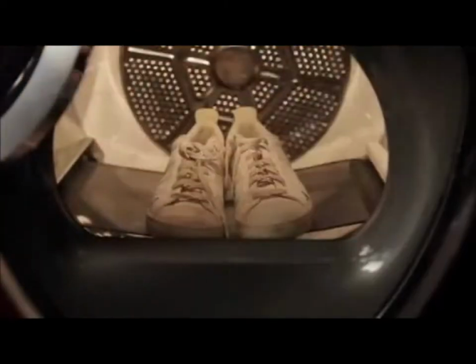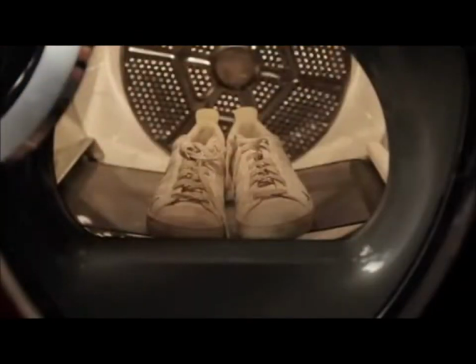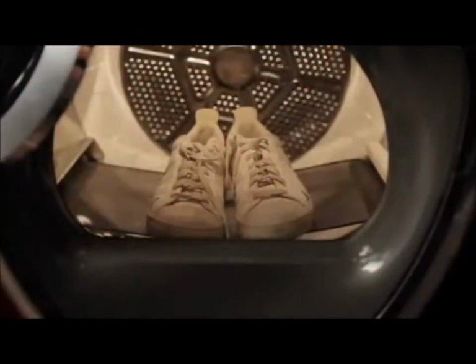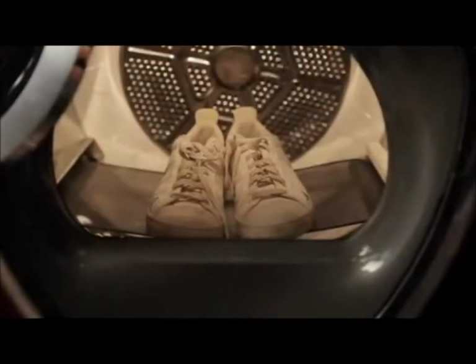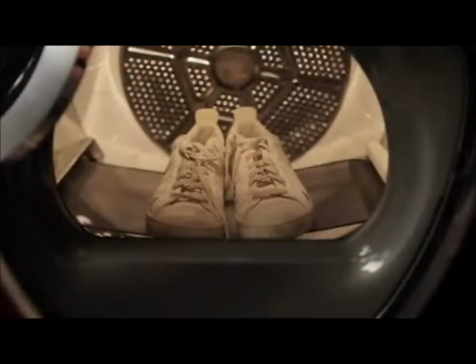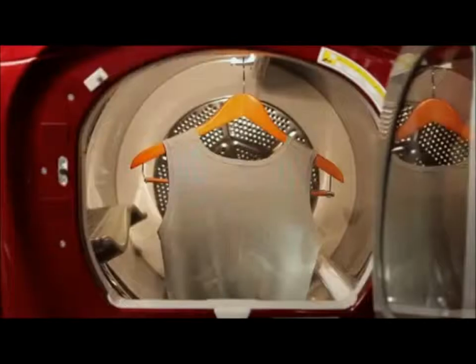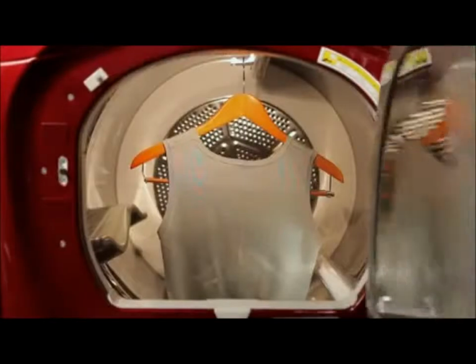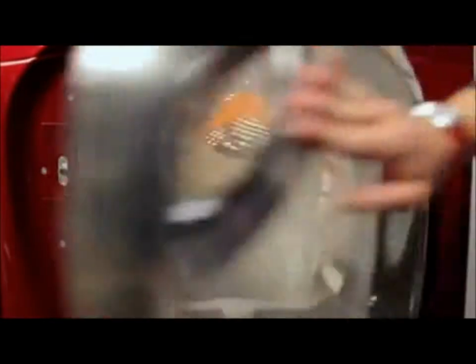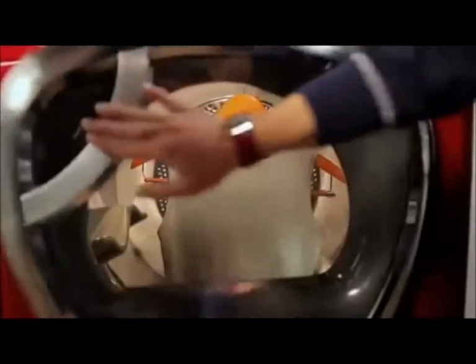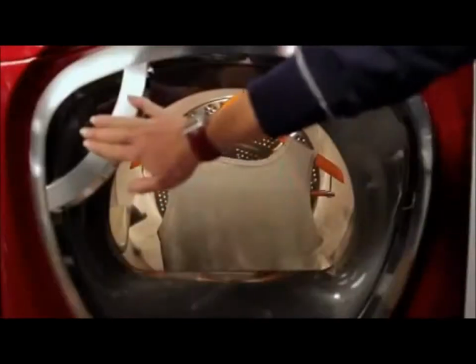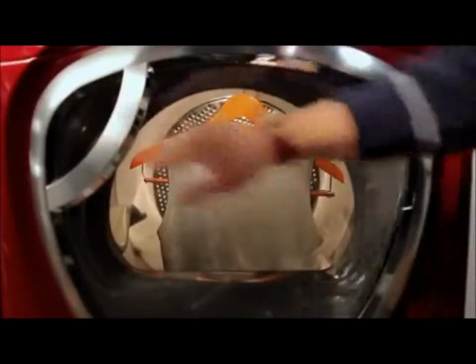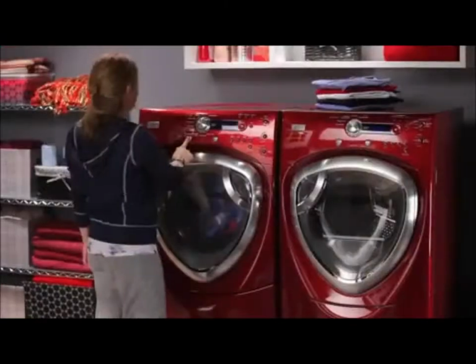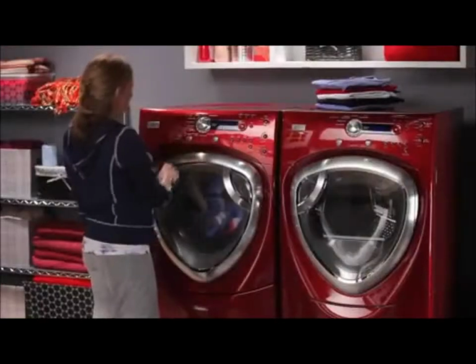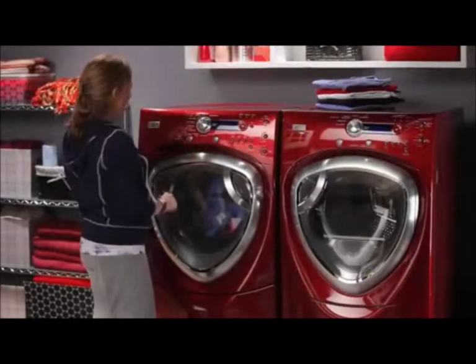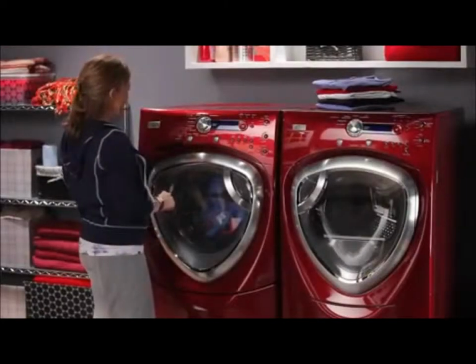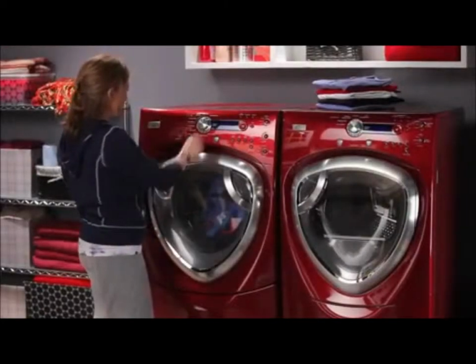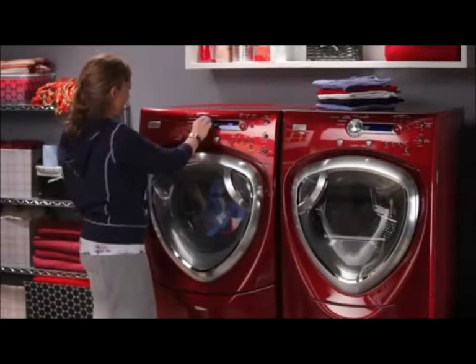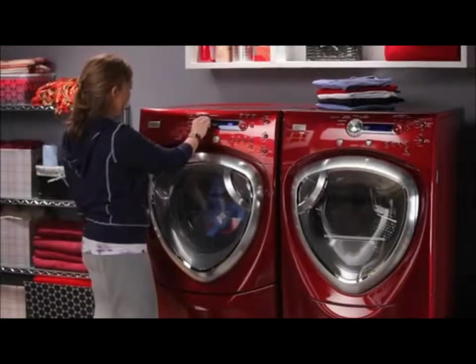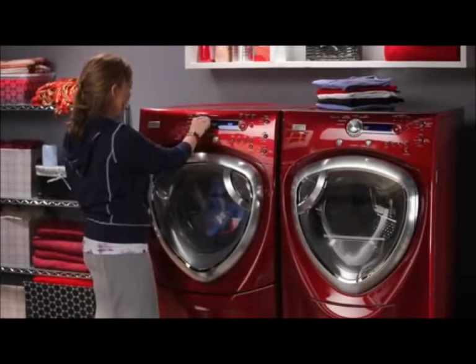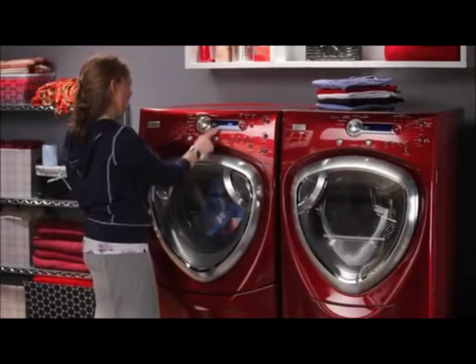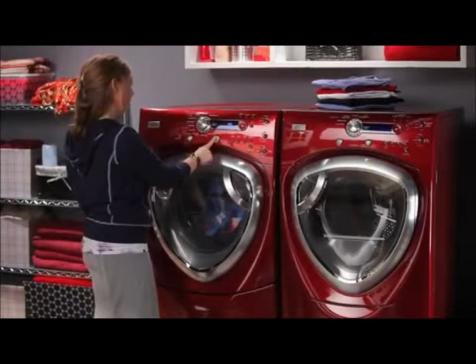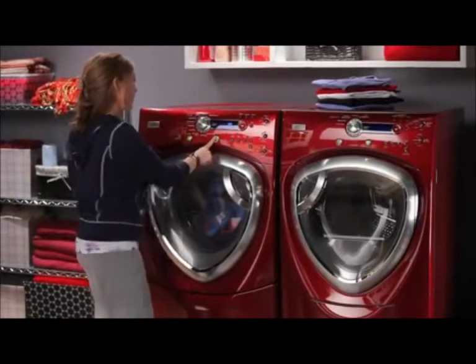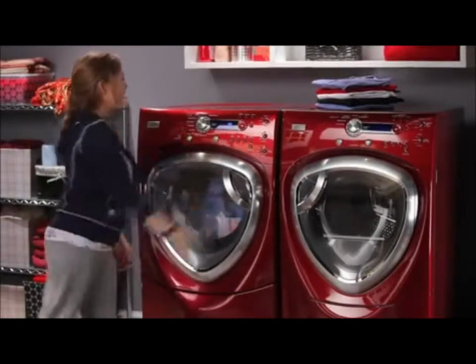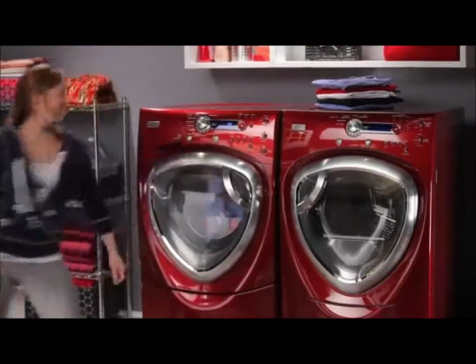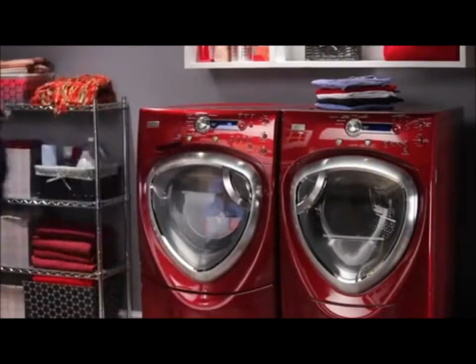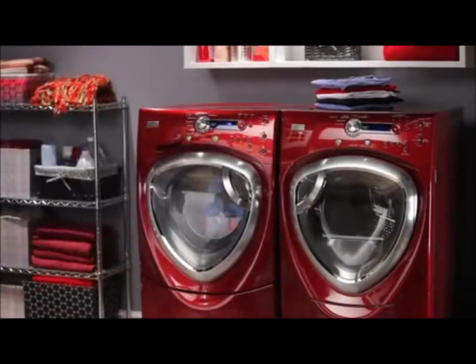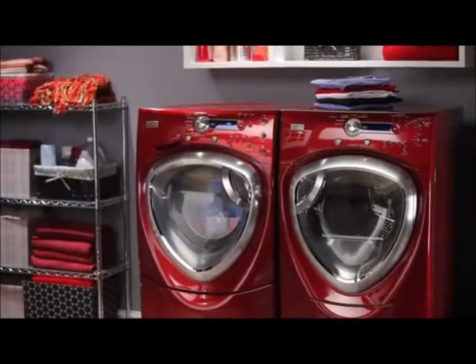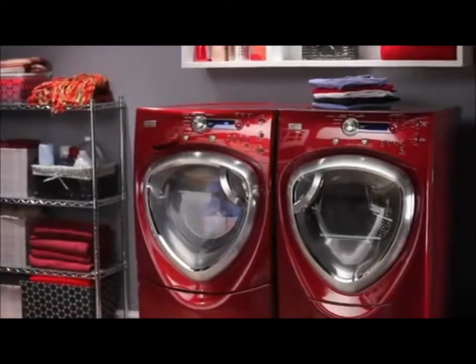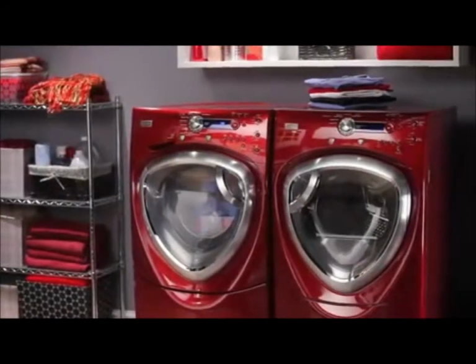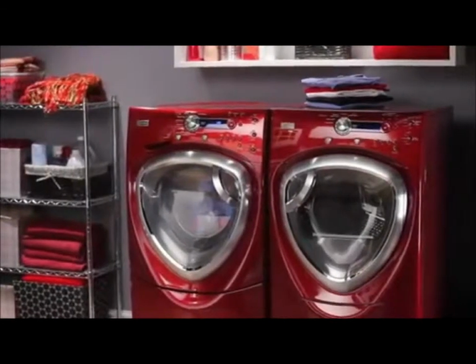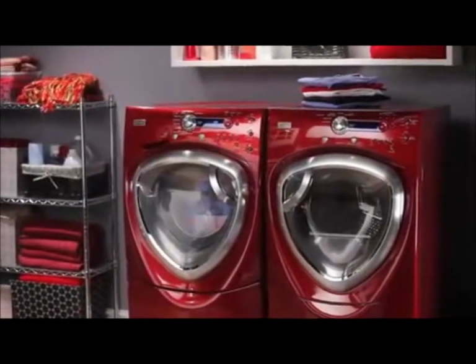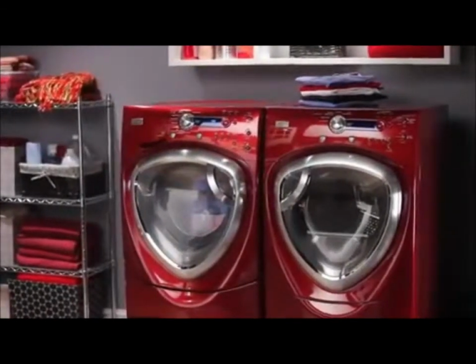built-in dryer rack for sneakers and a convenient hanger clip for delicate items. Enjoy a totally refreshing experience in clothes care with the advanced Profile front load washer and dryer pair from GE.